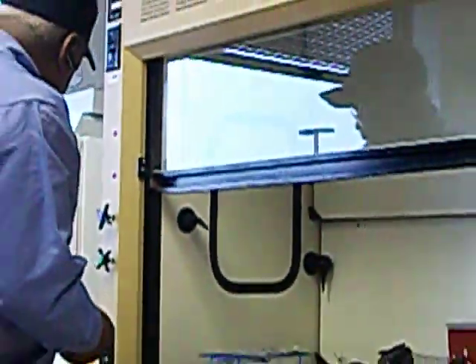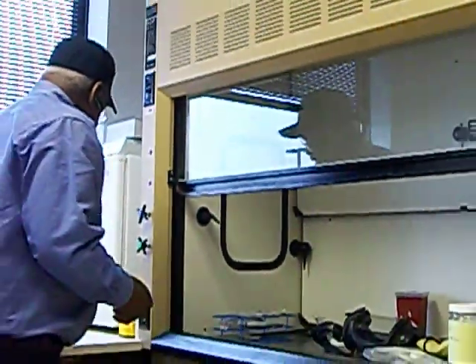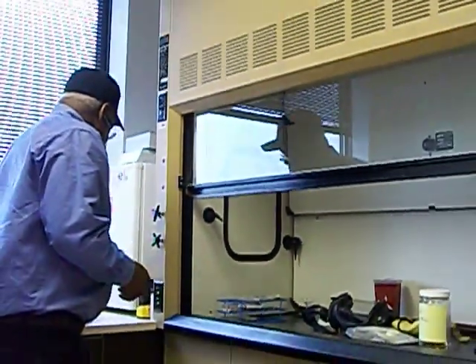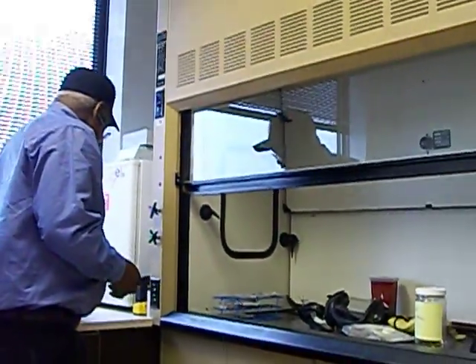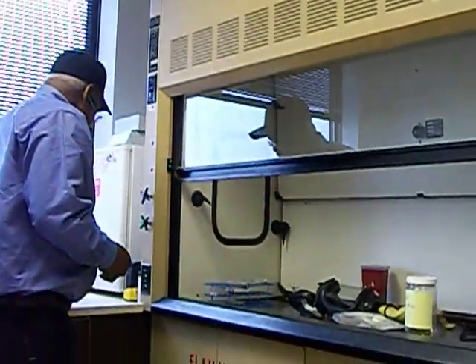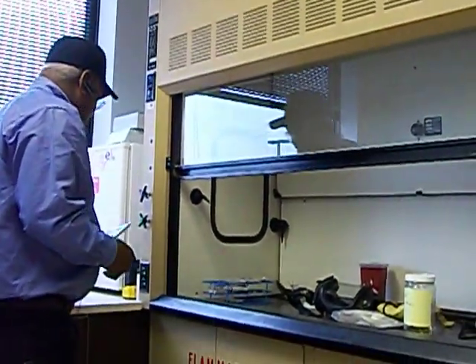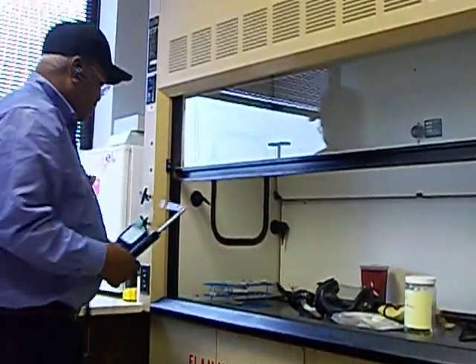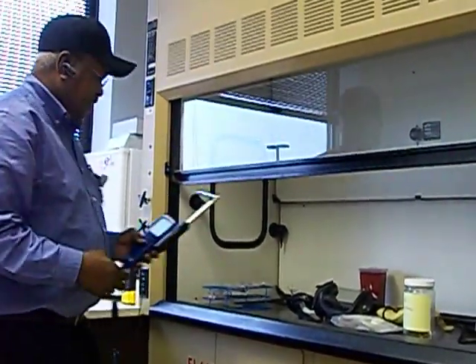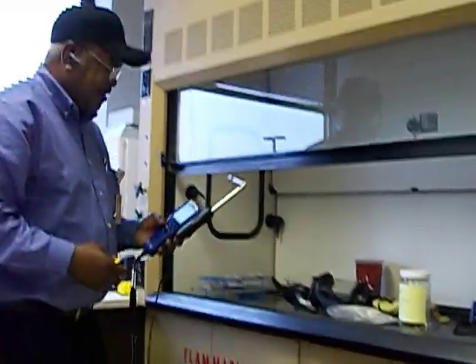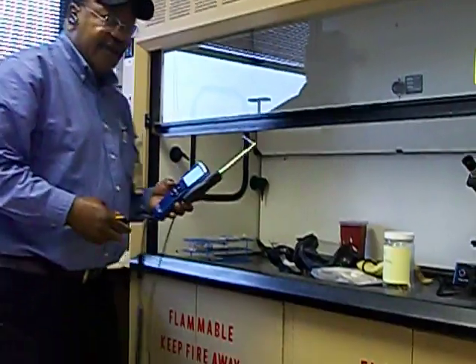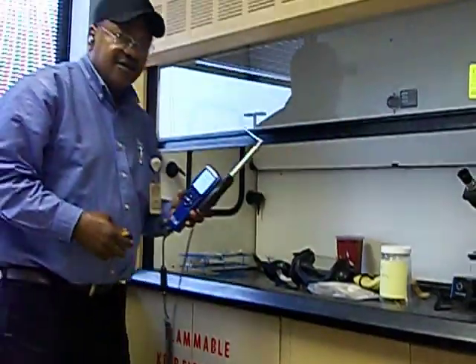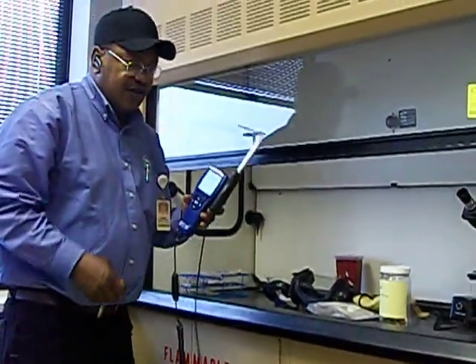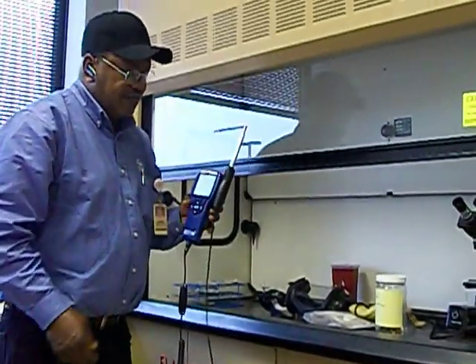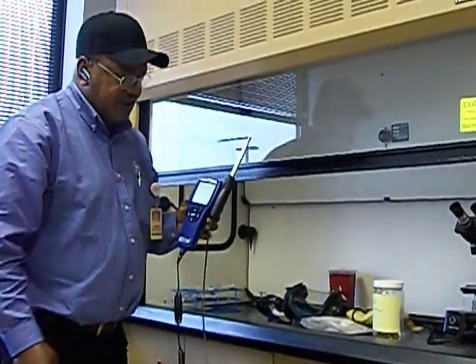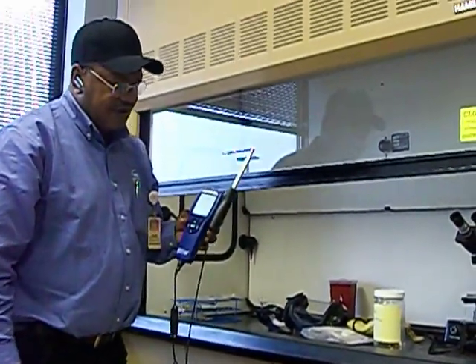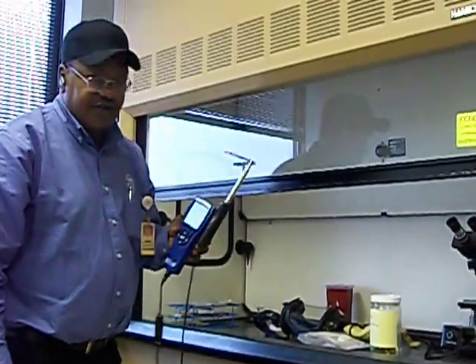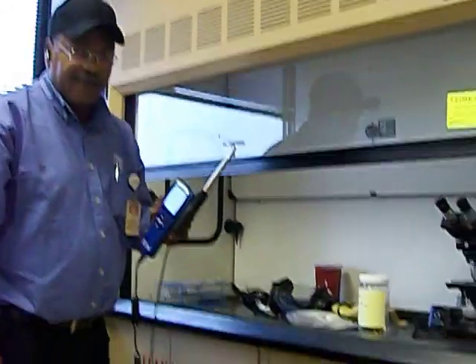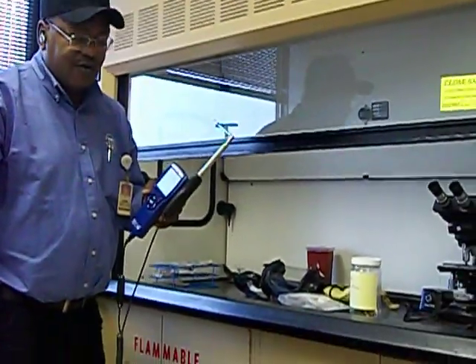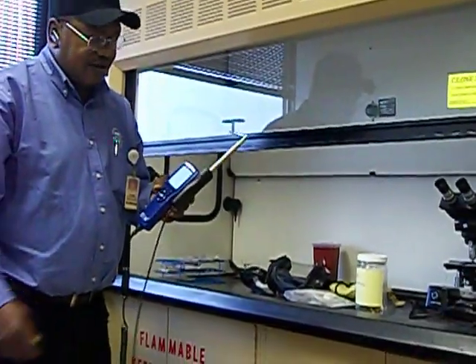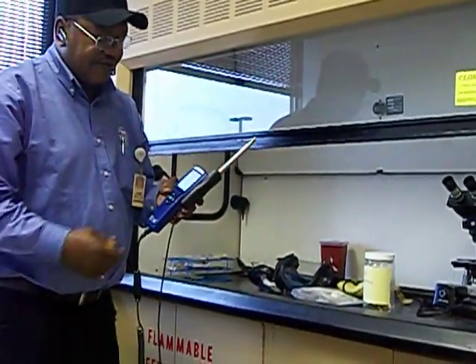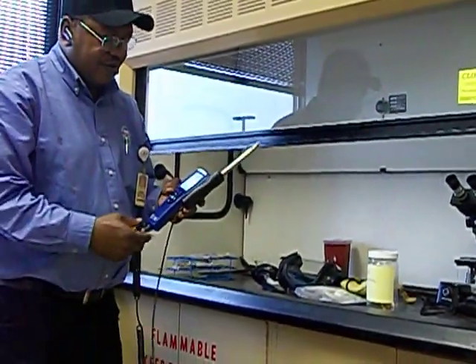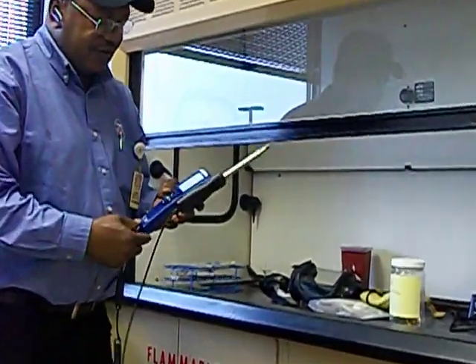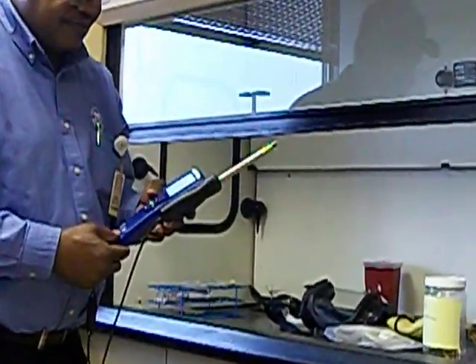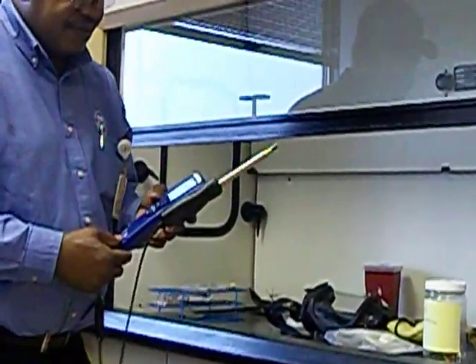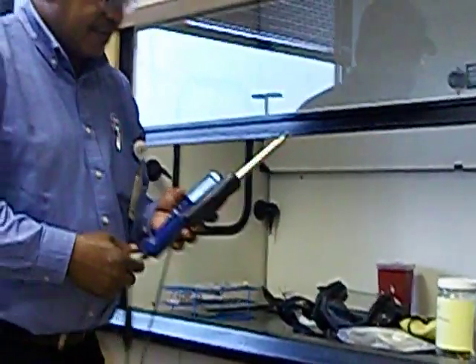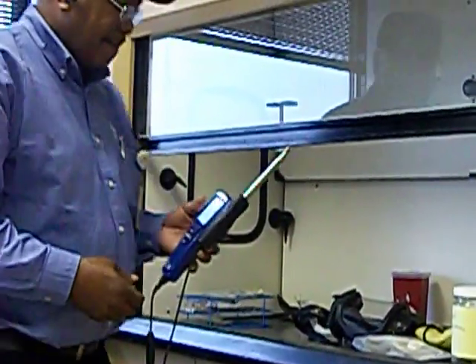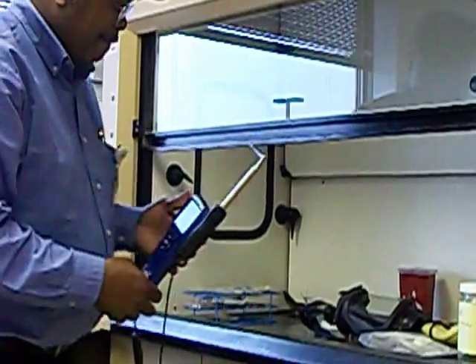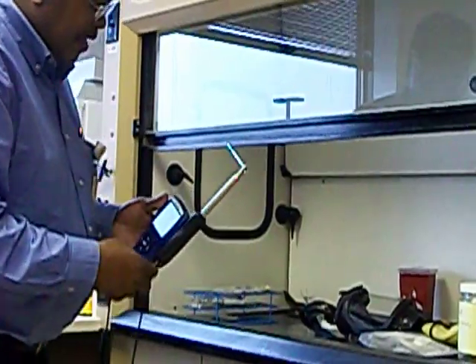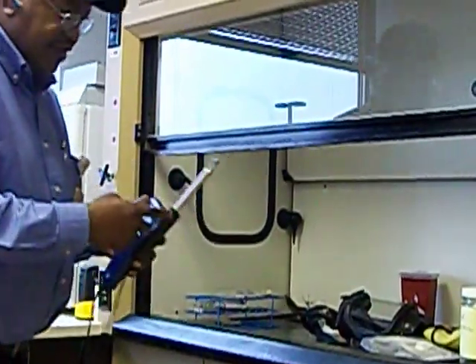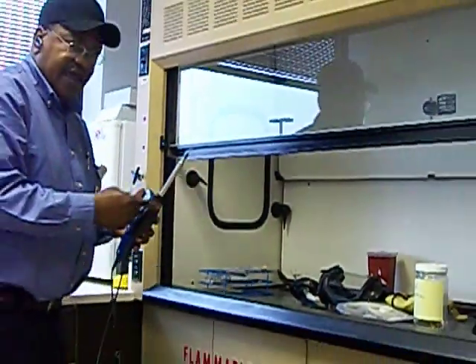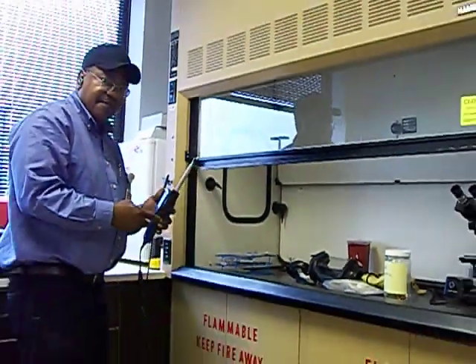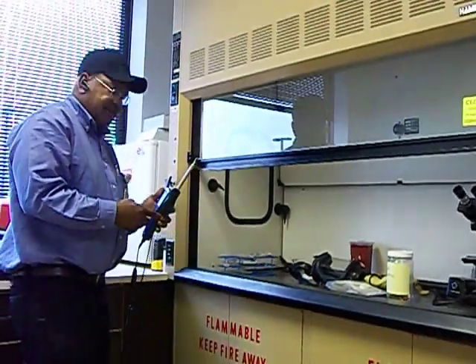The instrument that I'm using is called a TSI instrument, and it measures the airflow on the fume hood. It has an anemometer.